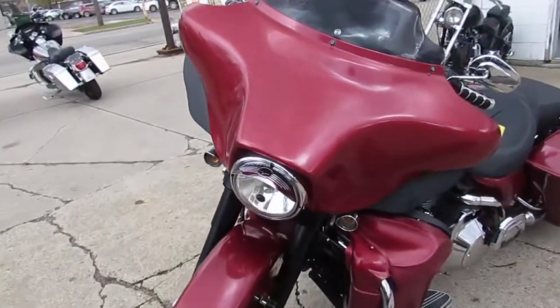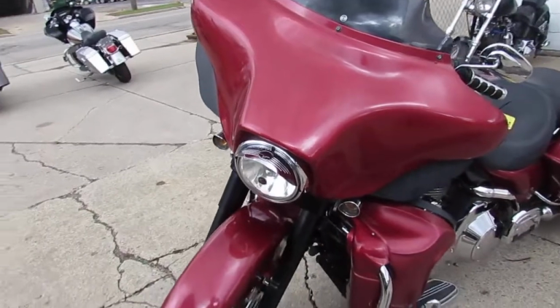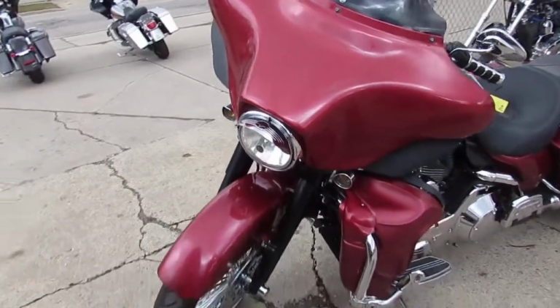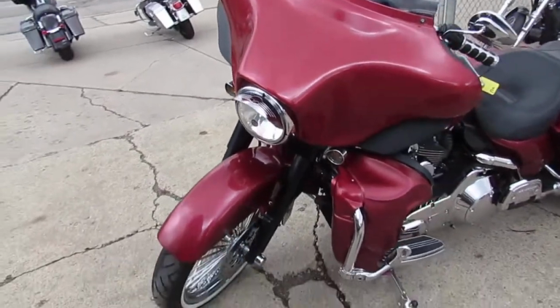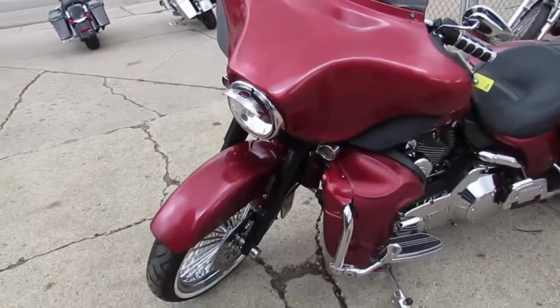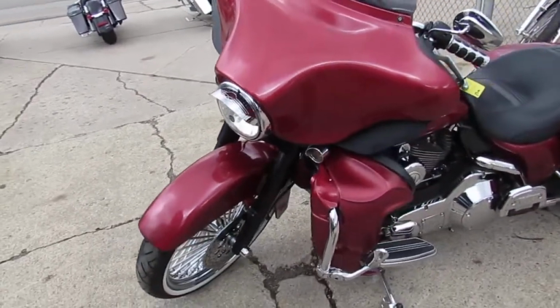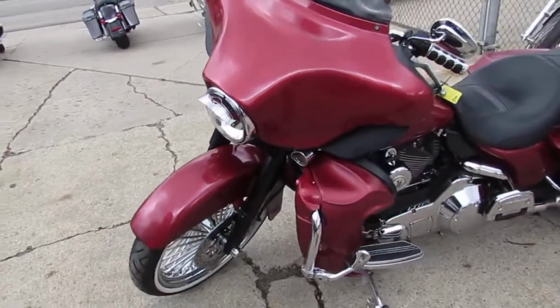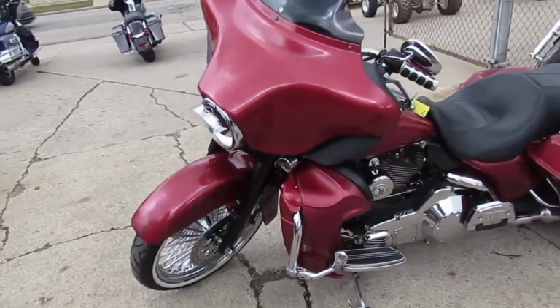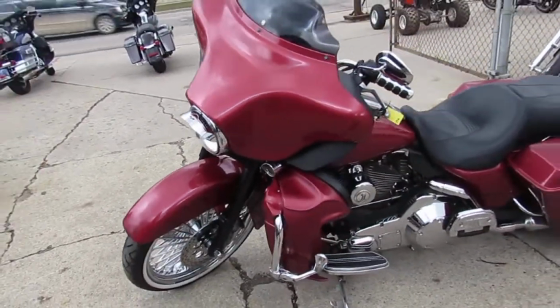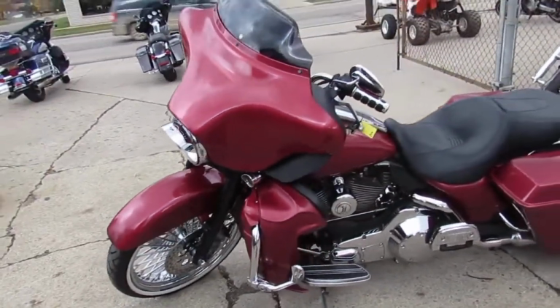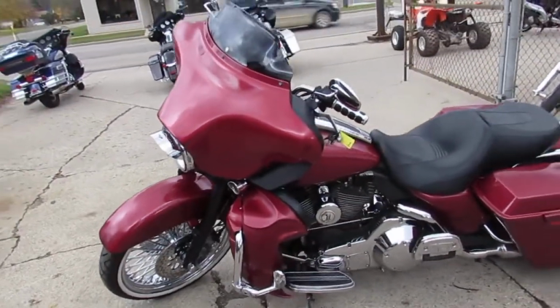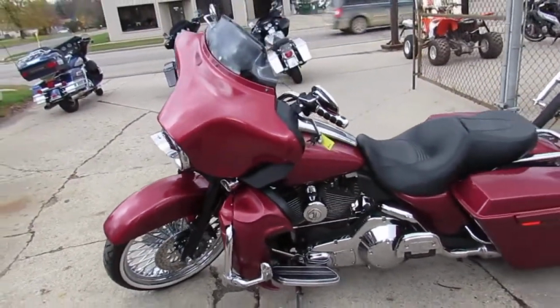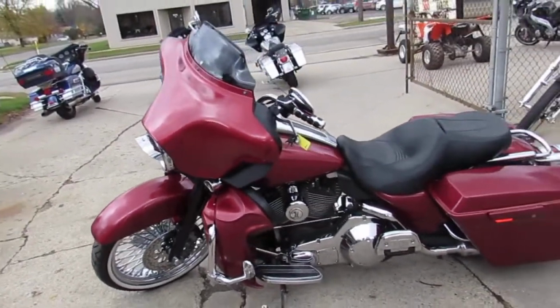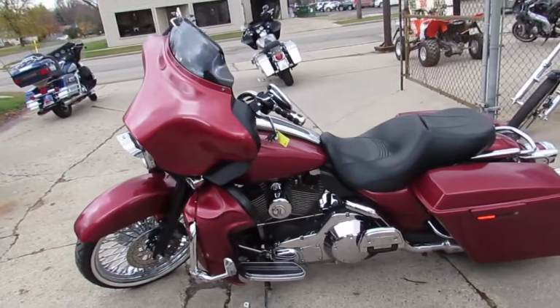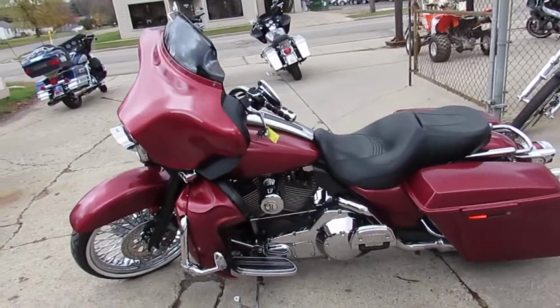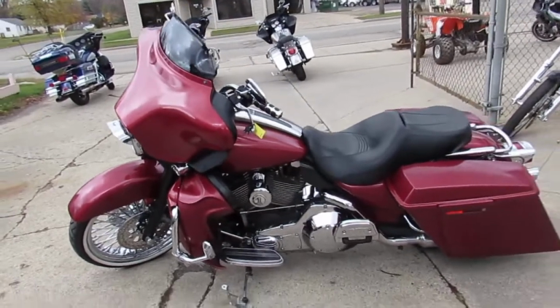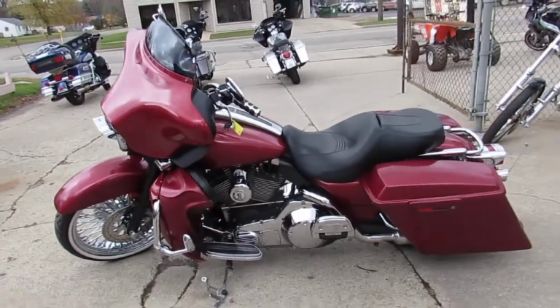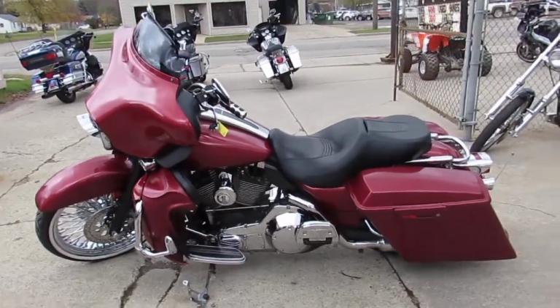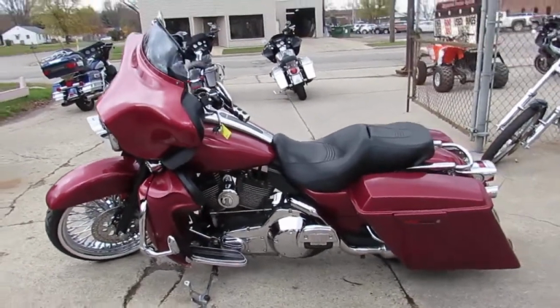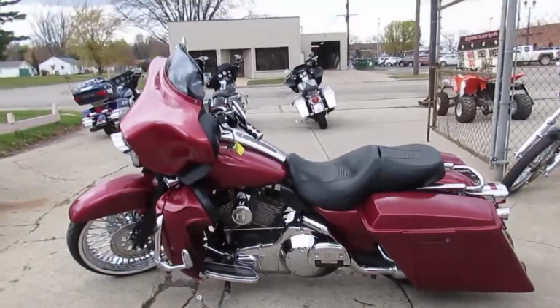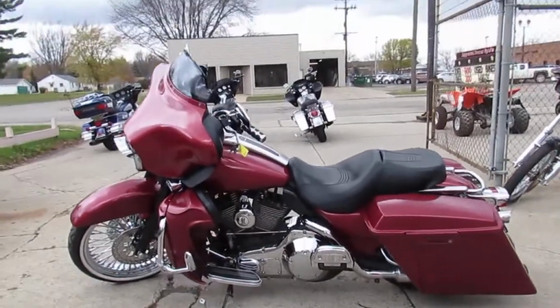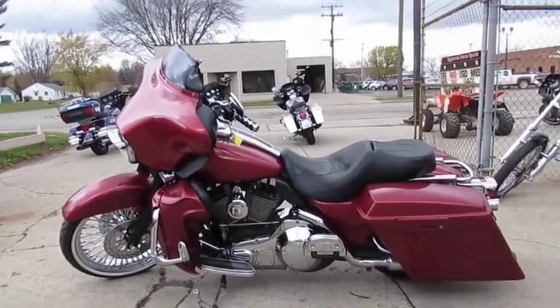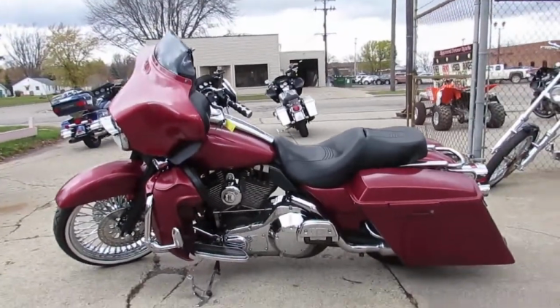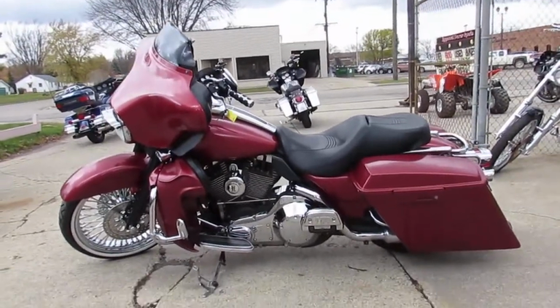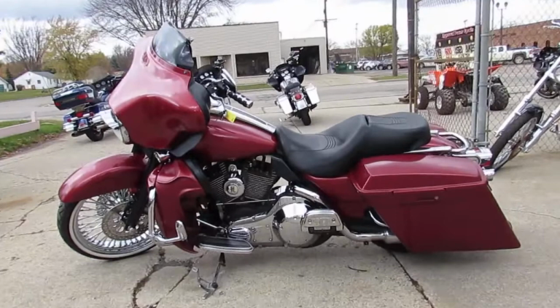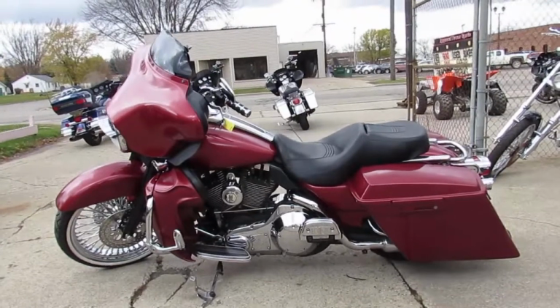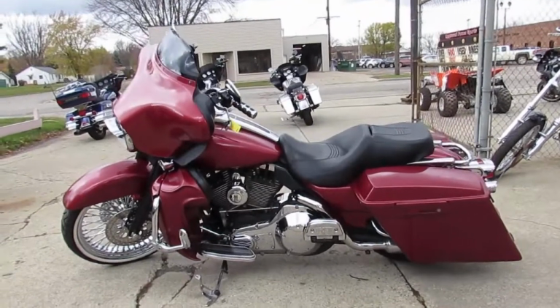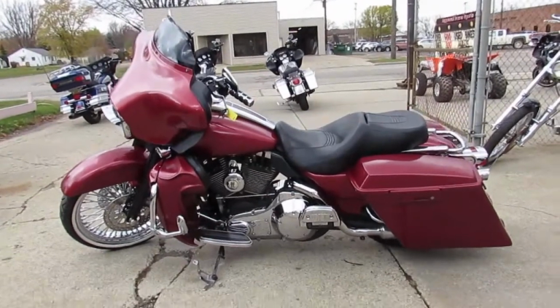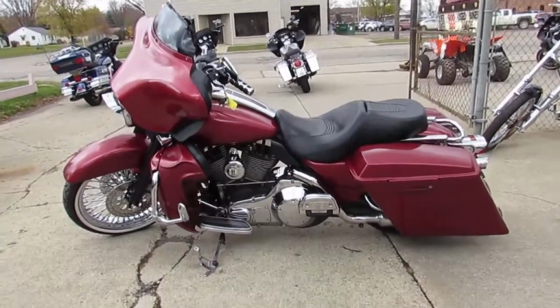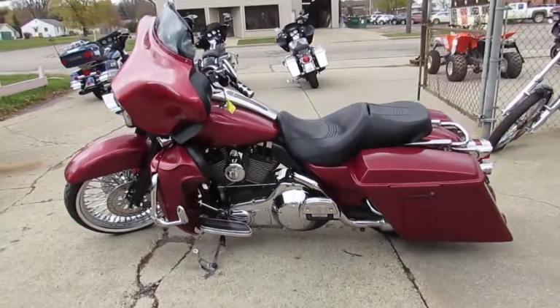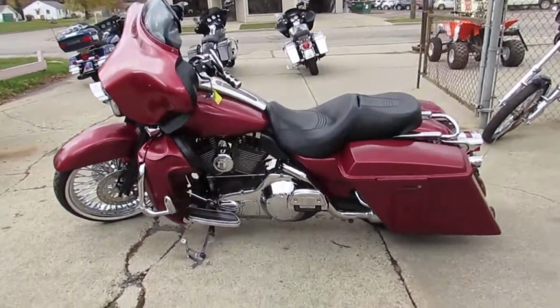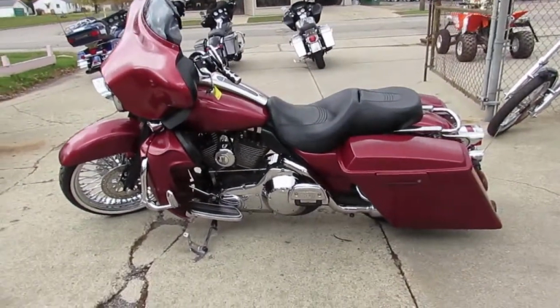Don't miss out on this one at $13,900. 2006 Street Glide — guaranteed financing, leasing programs available, trade-ins are always welcome. Give us a call, we'll get it done. 810-648-9500.